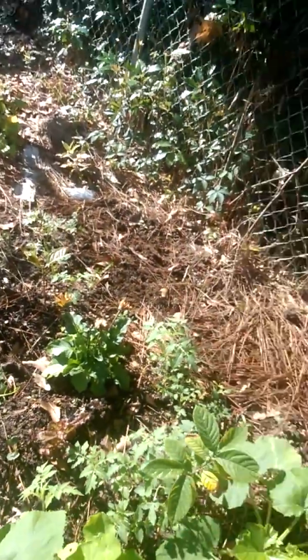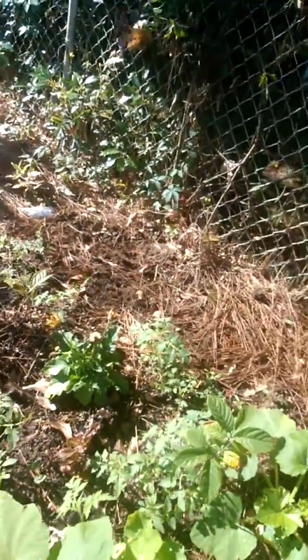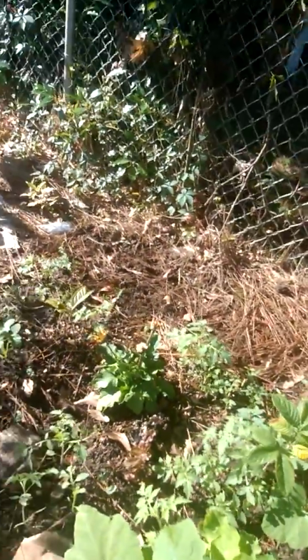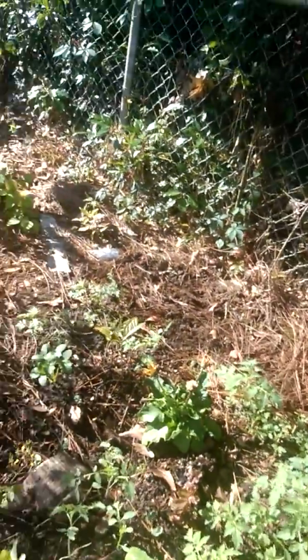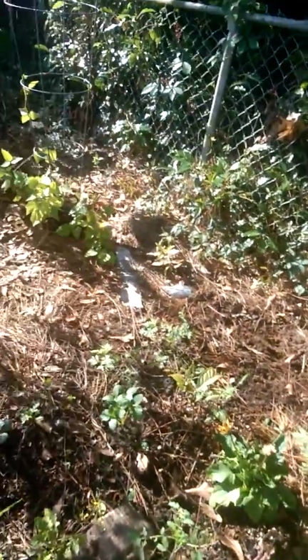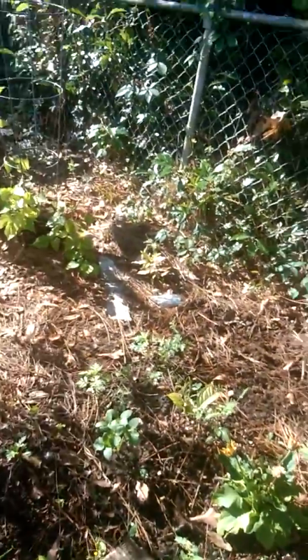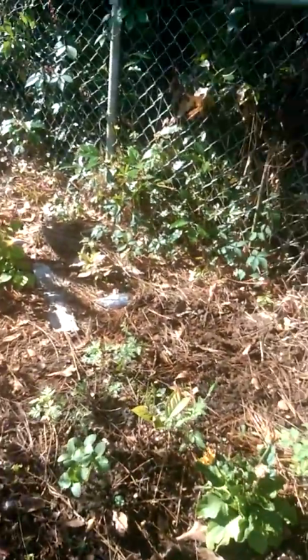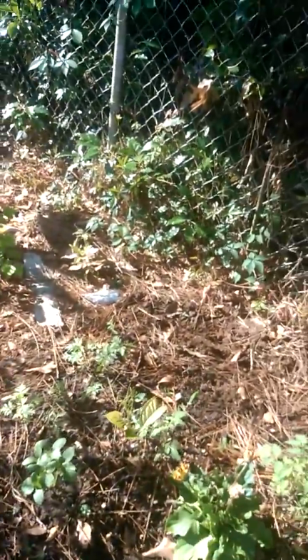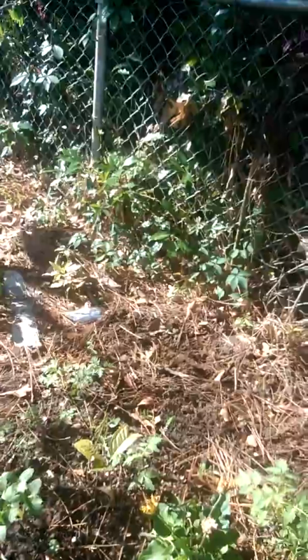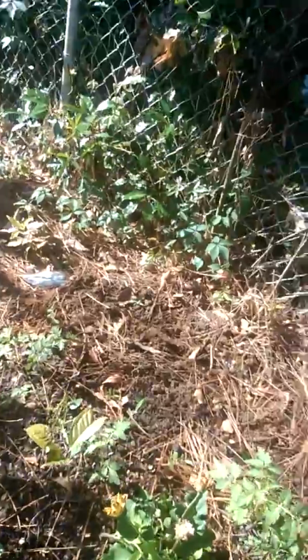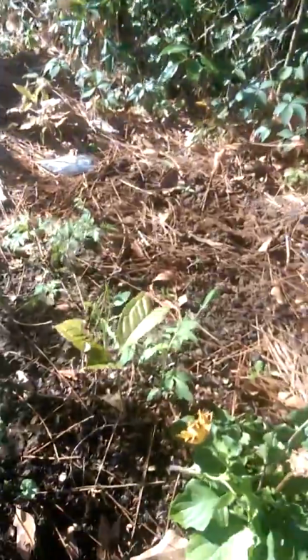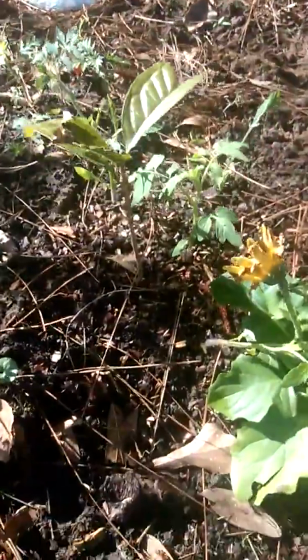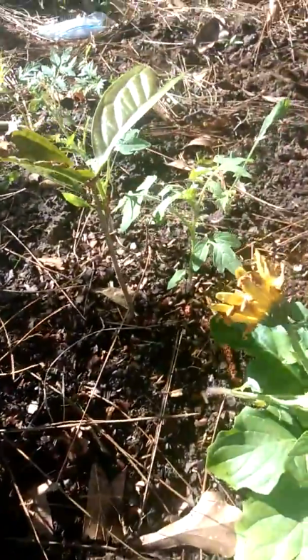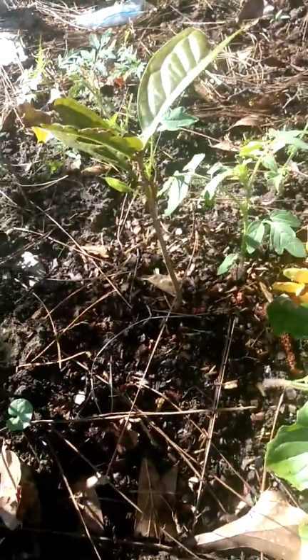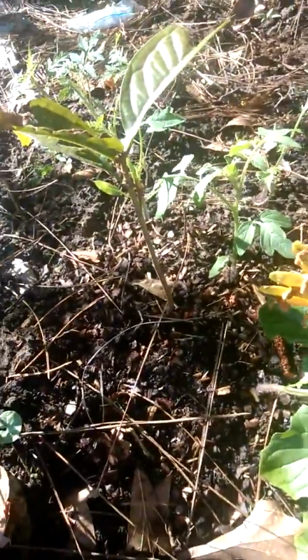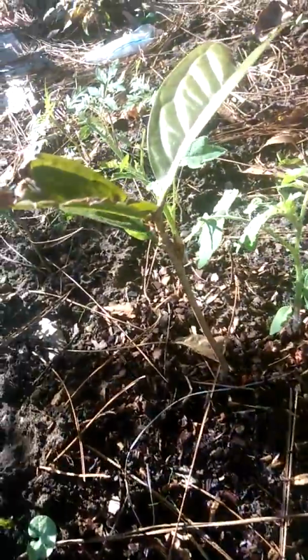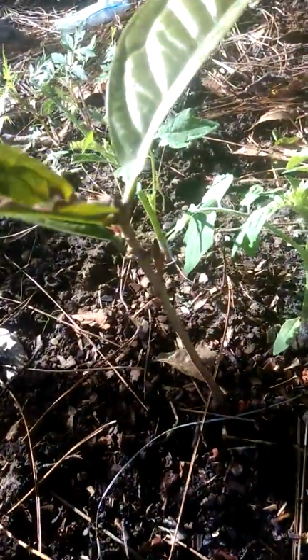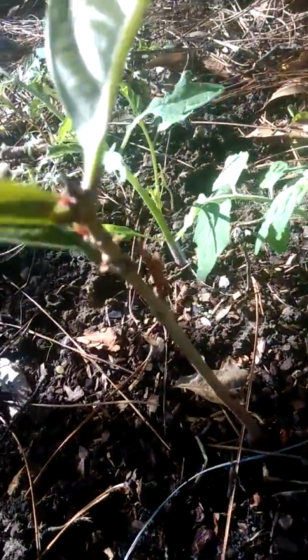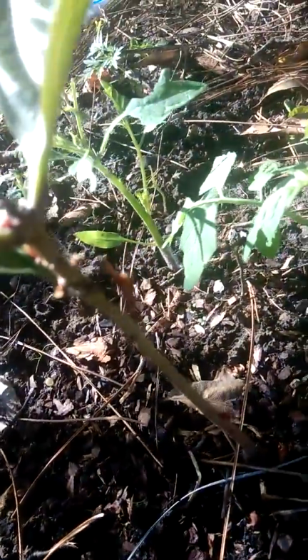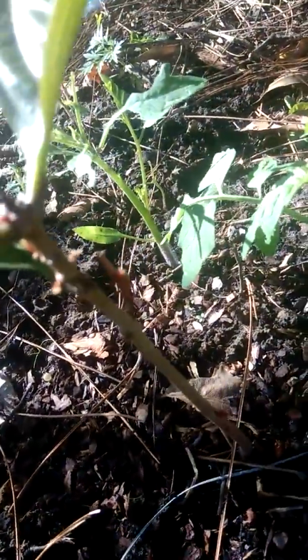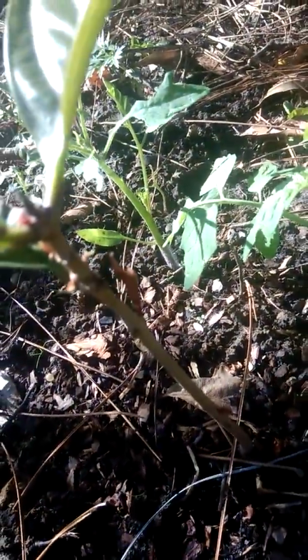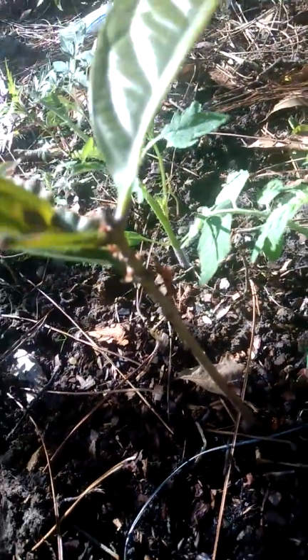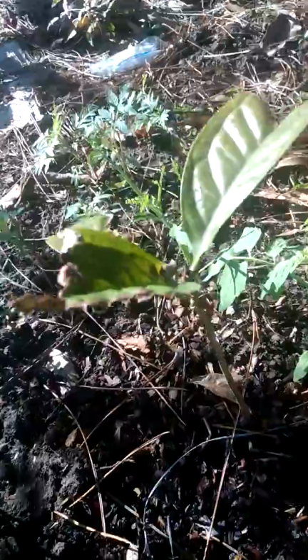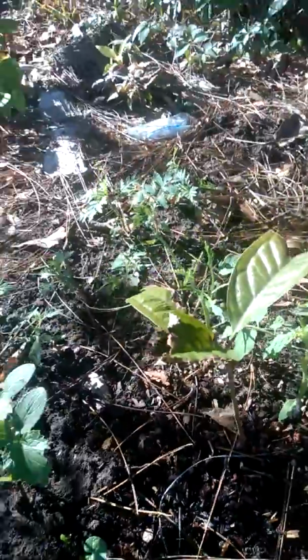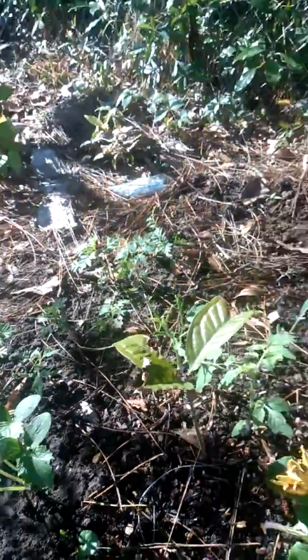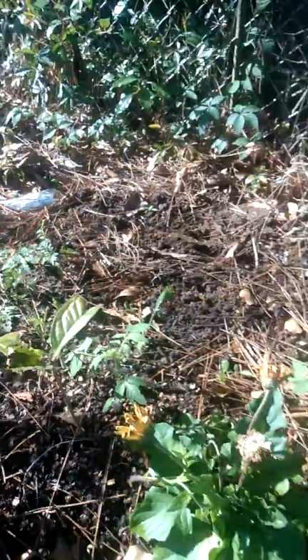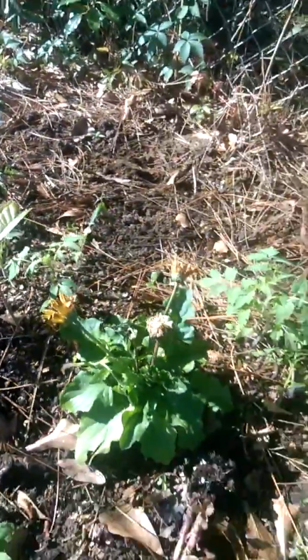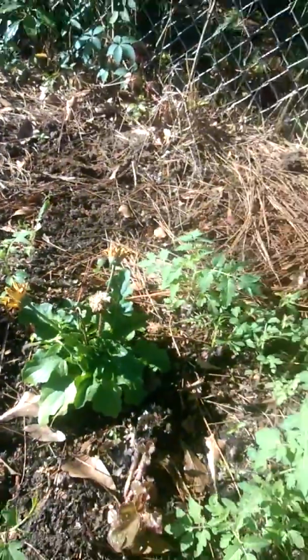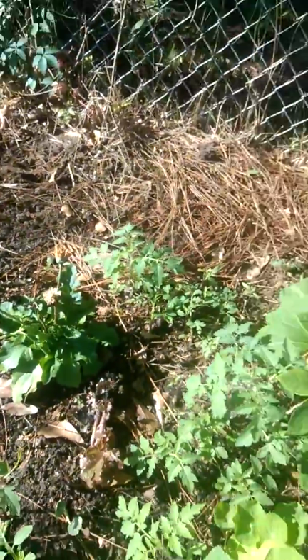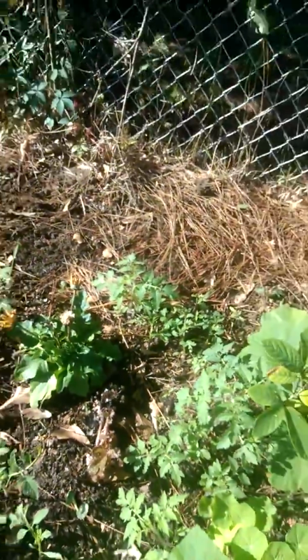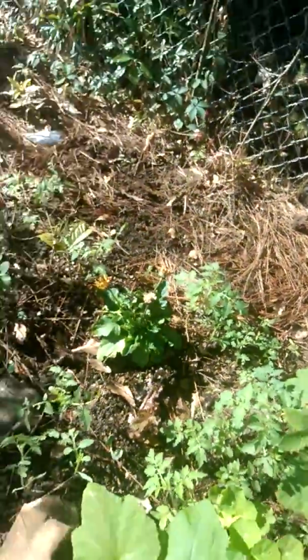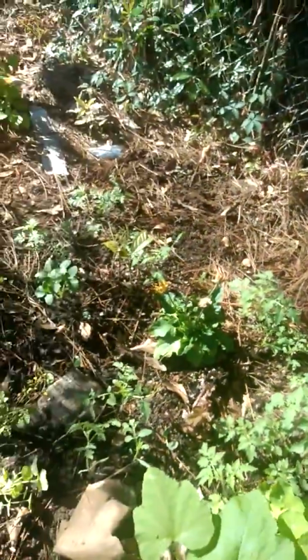That's my wax apple. It didn't like the heat, it didn't like the burn. But I noticed here it's put on new growth, and that's a great sign. It should — it's sitting in a lot of red manure.